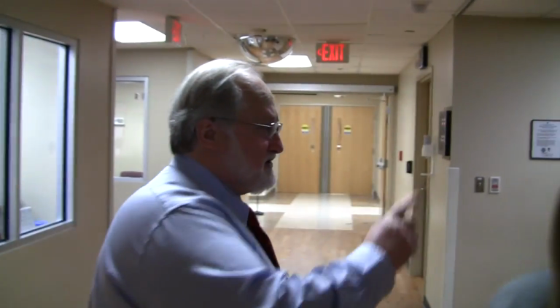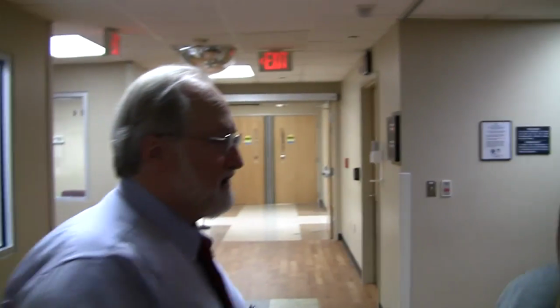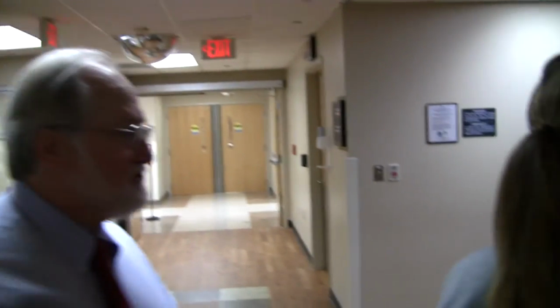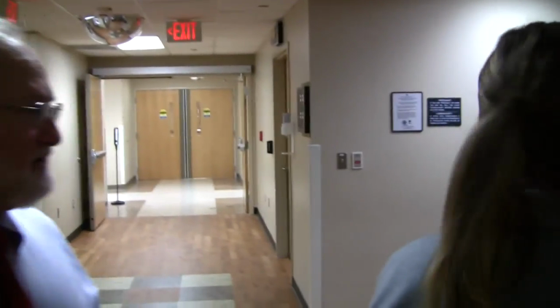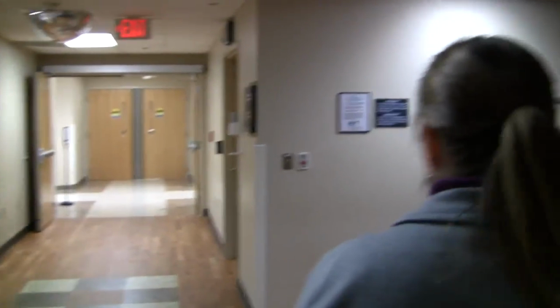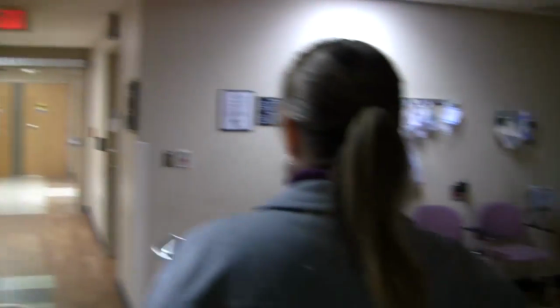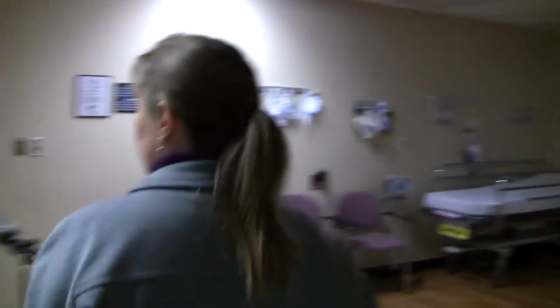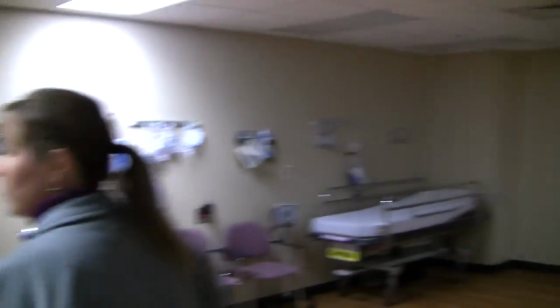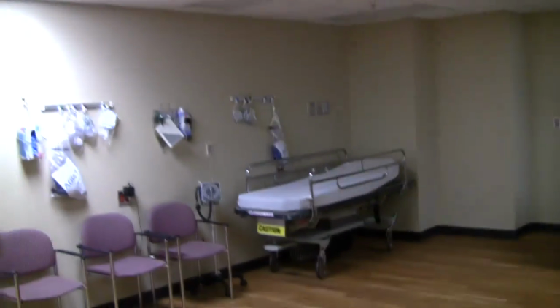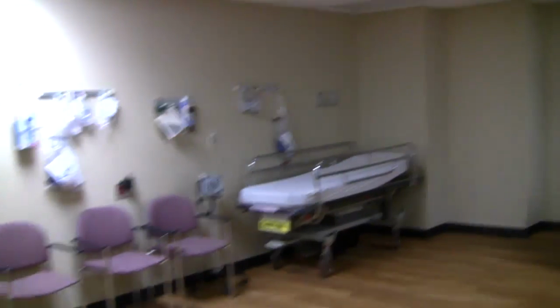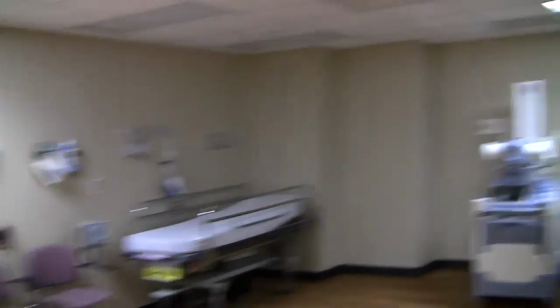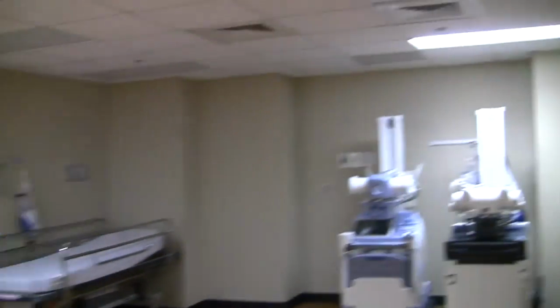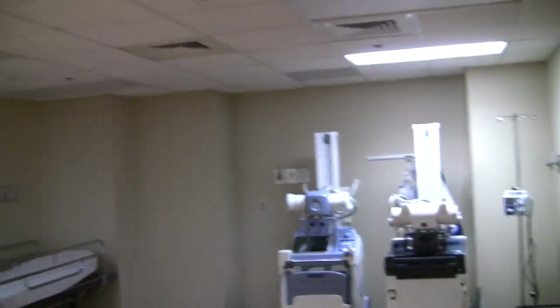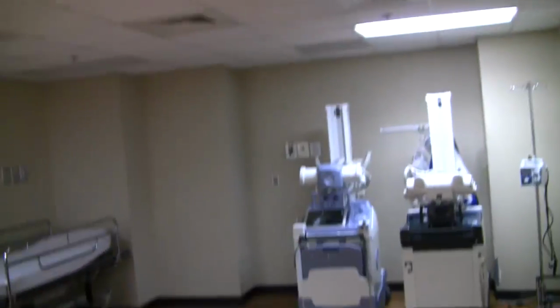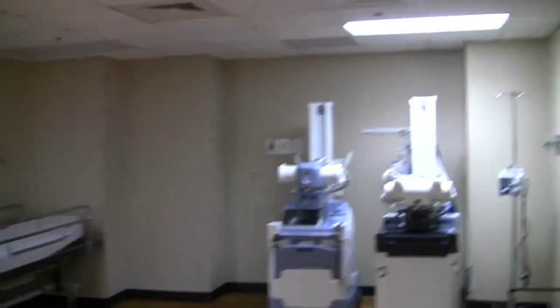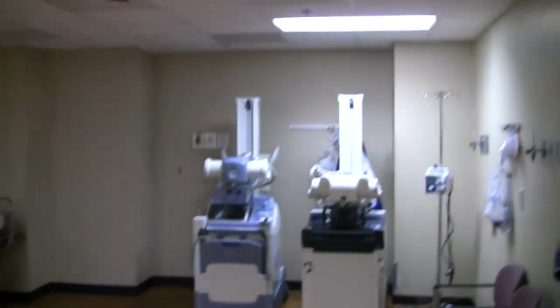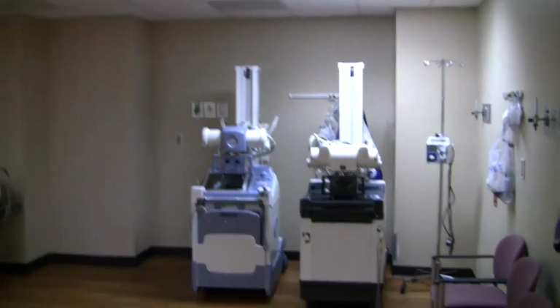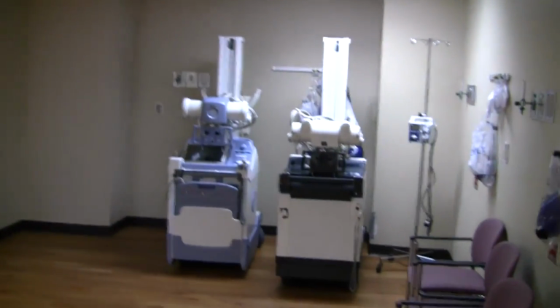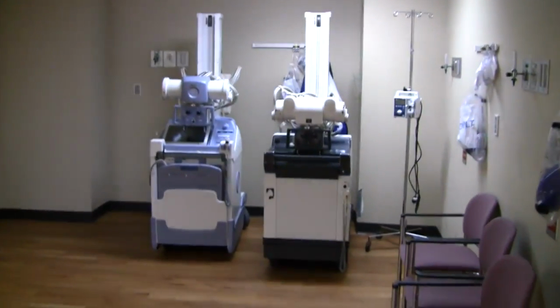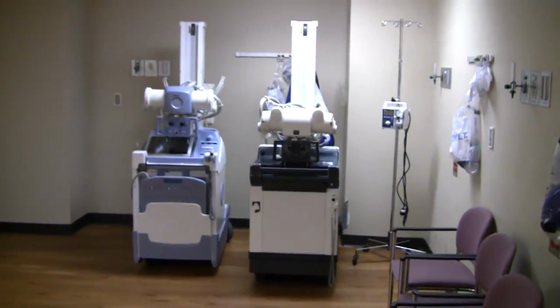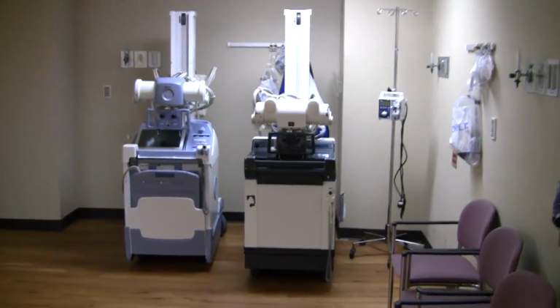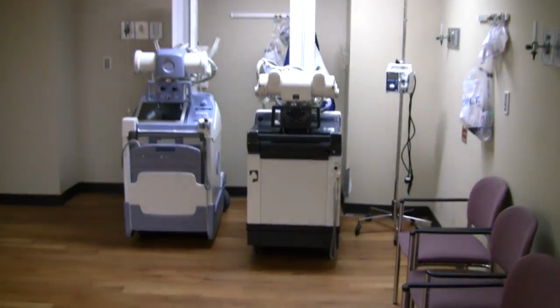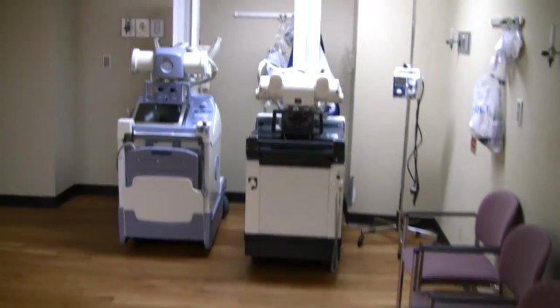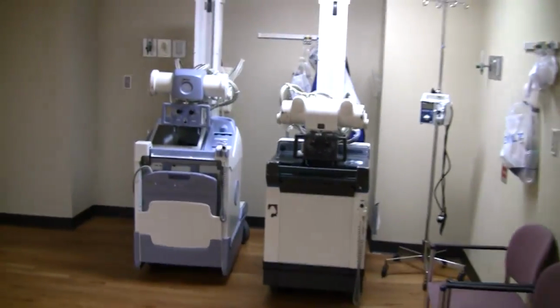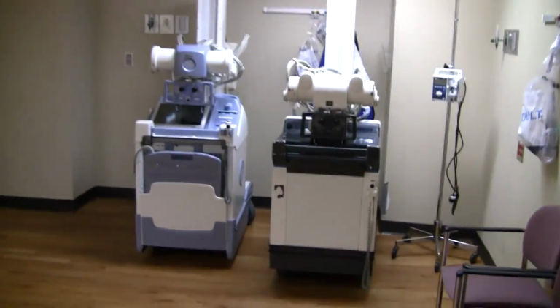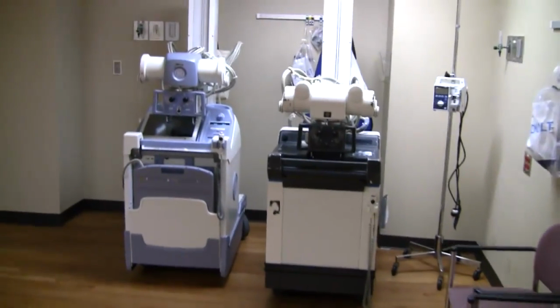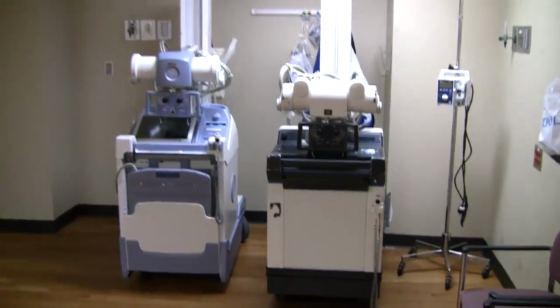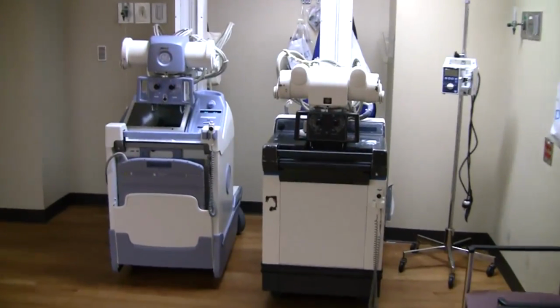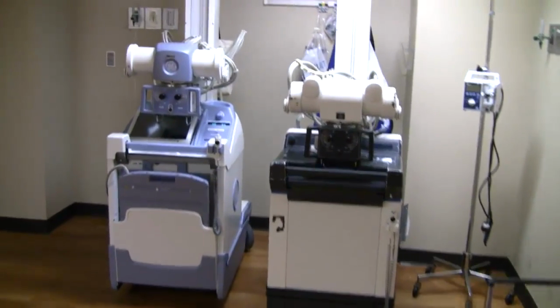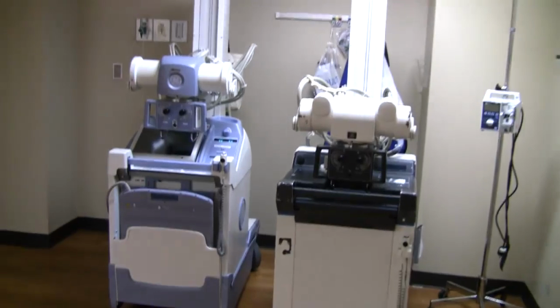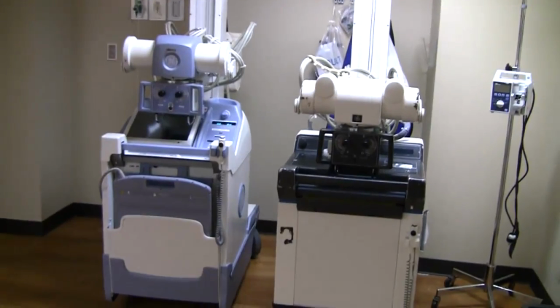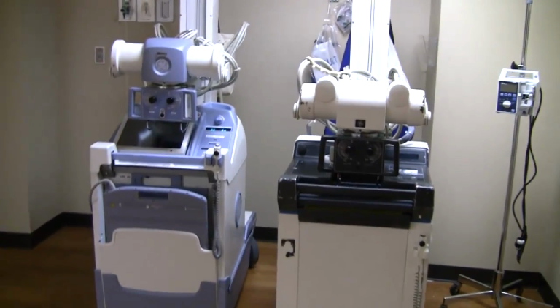This technology, the one on the left, is a digital portable x-ray machine. And instead of having an x-ray plate that we stick under the patient and shoot the x-ray,